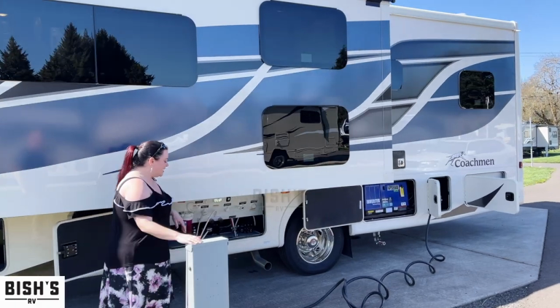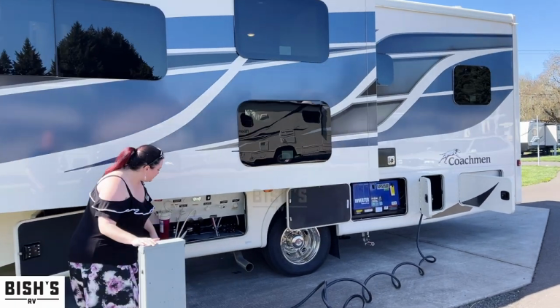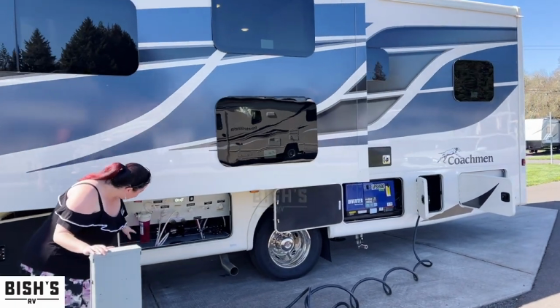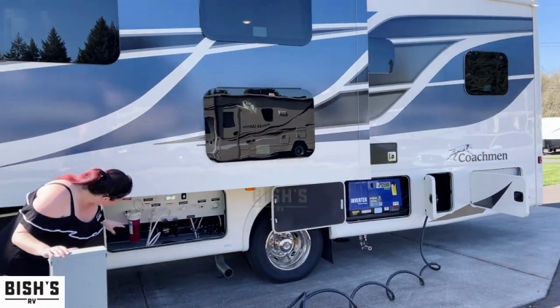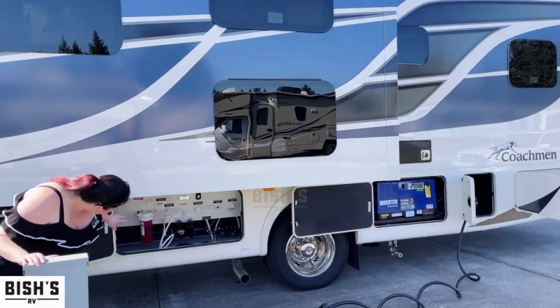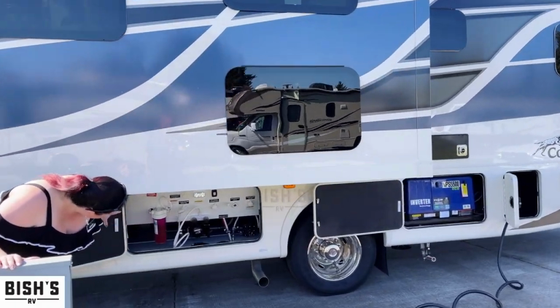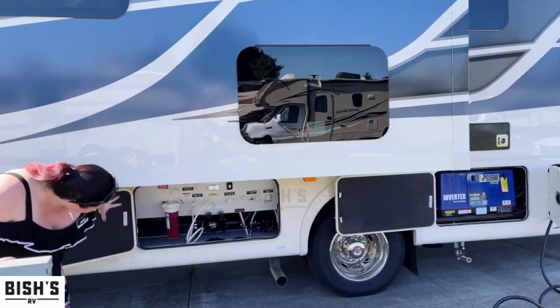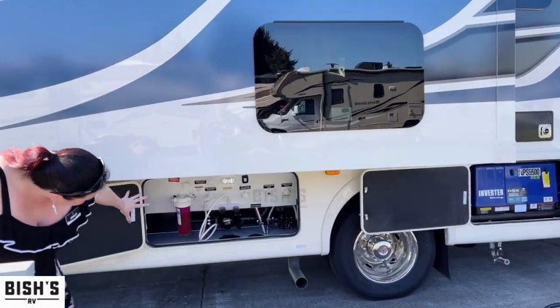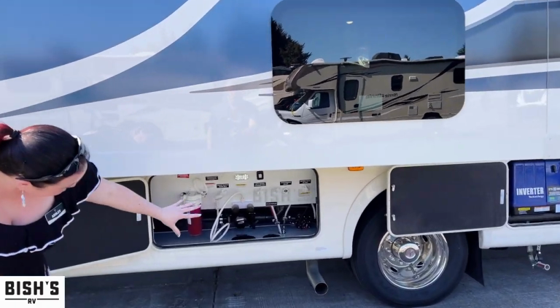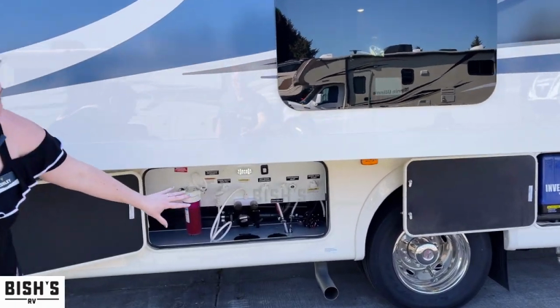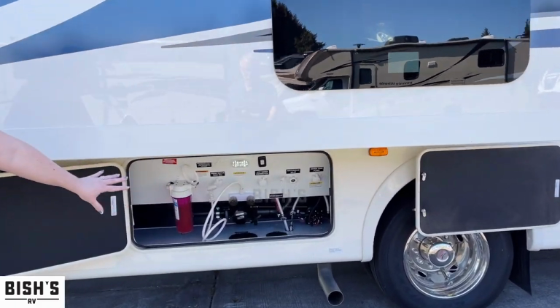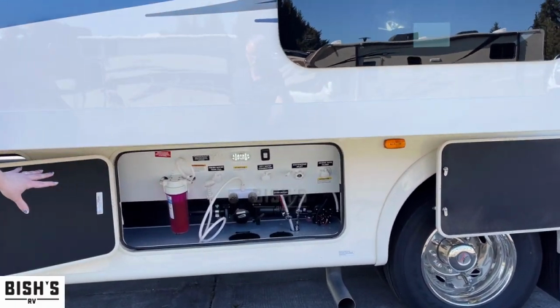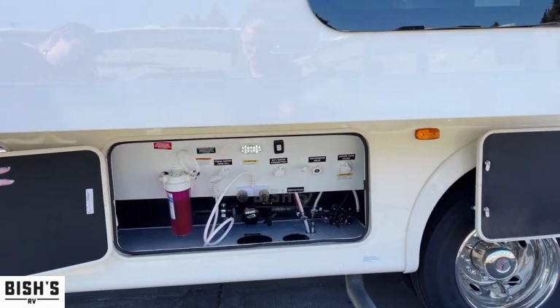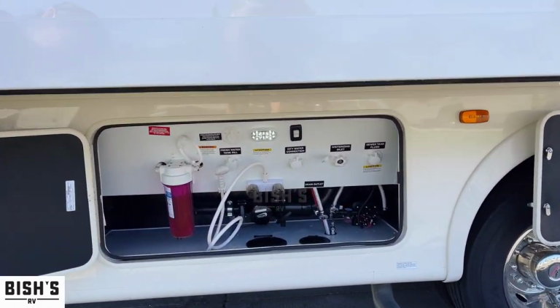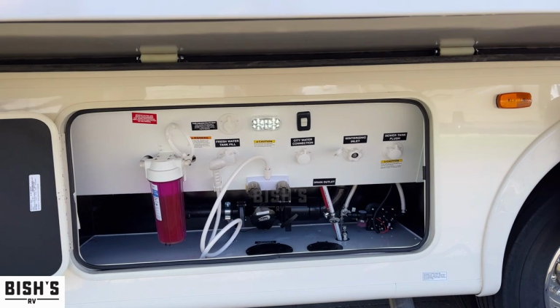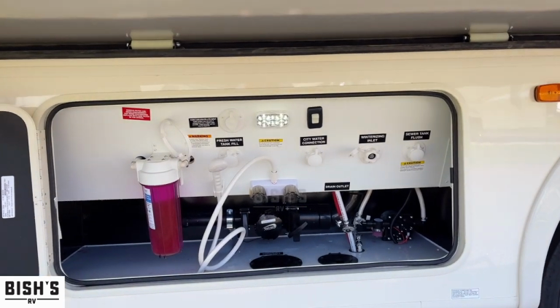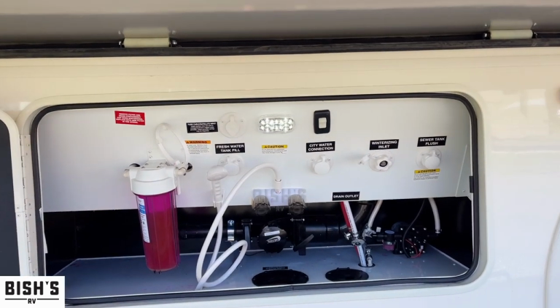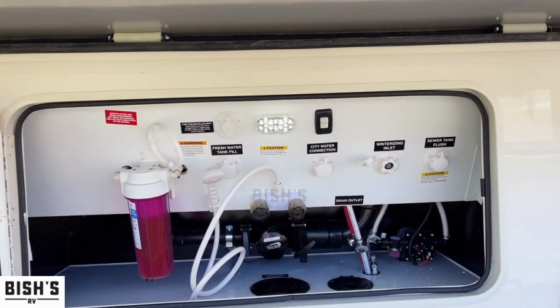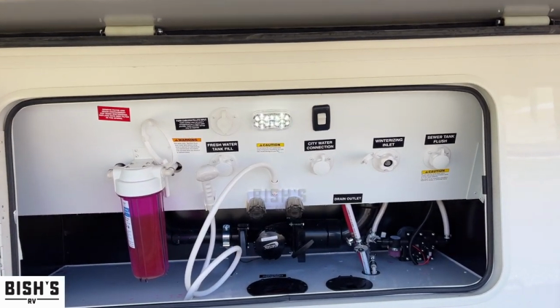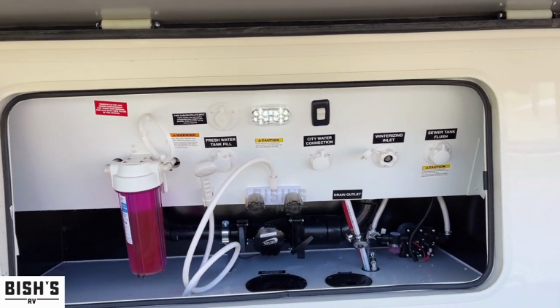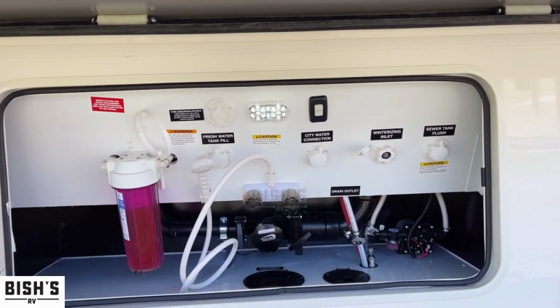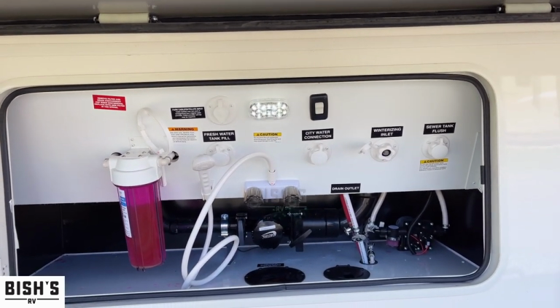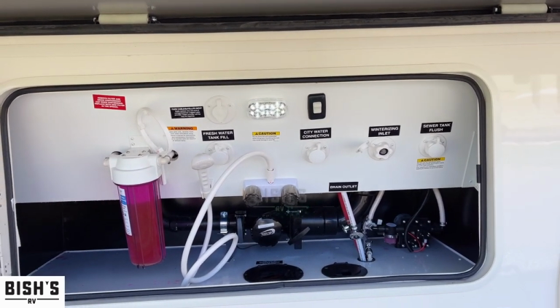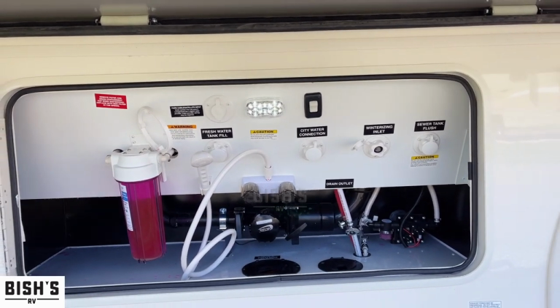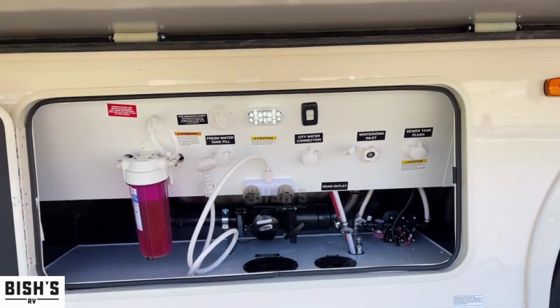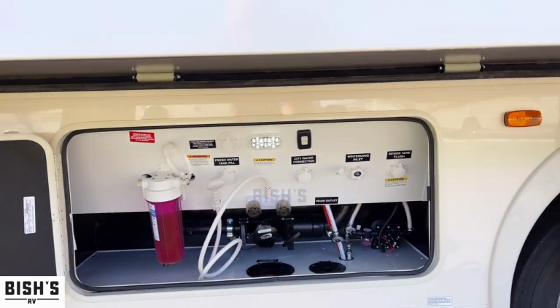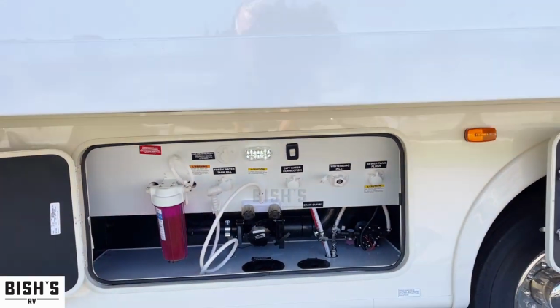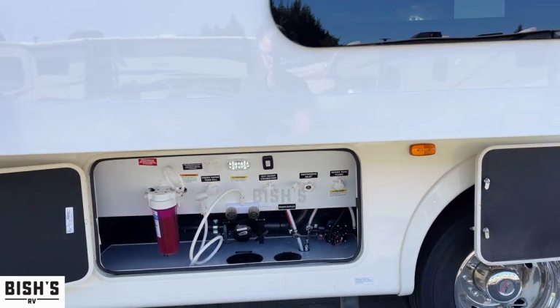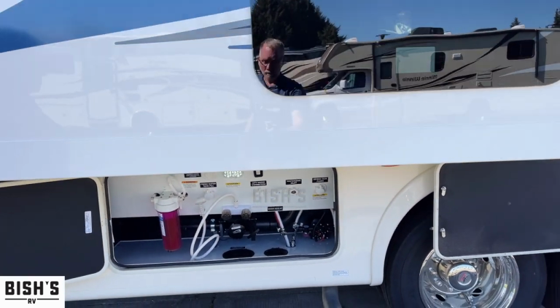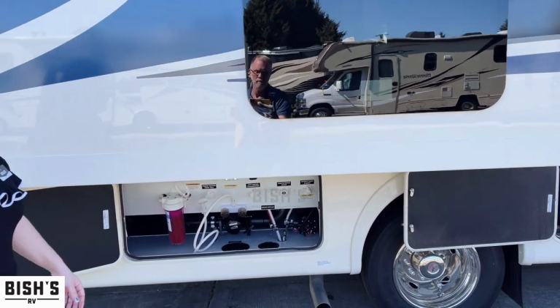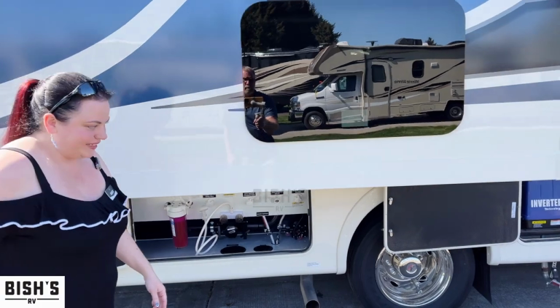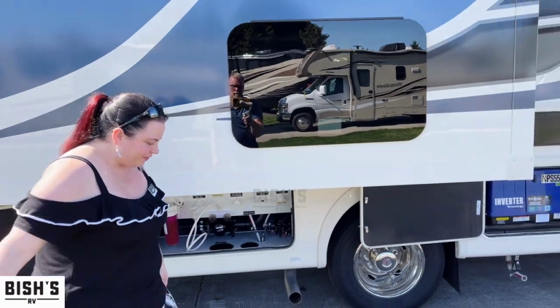This particular model also has a very easy to use, user-friendly sanitation bay. You have your container there for your water filter, so it's very easy to keep your water clean and healthy.